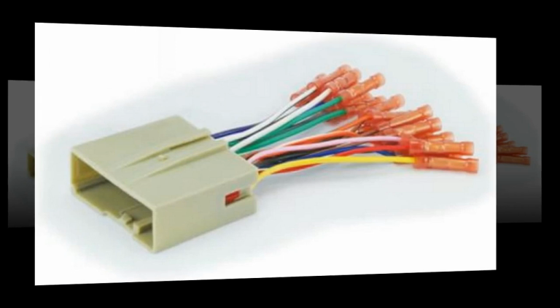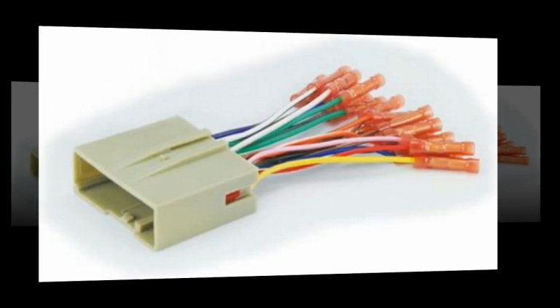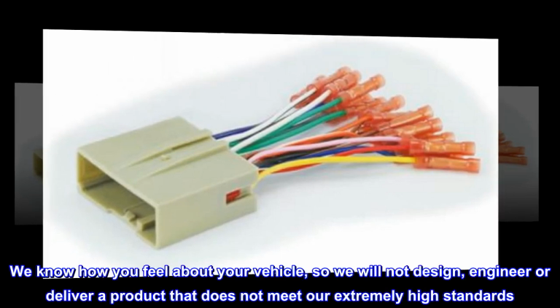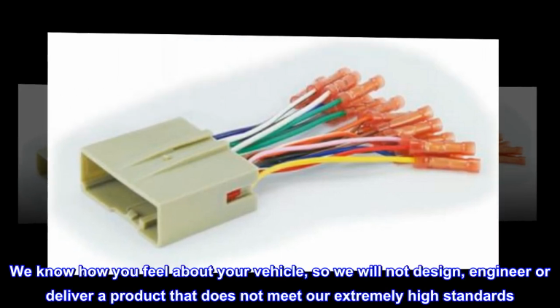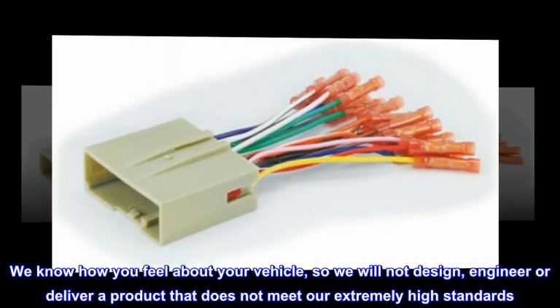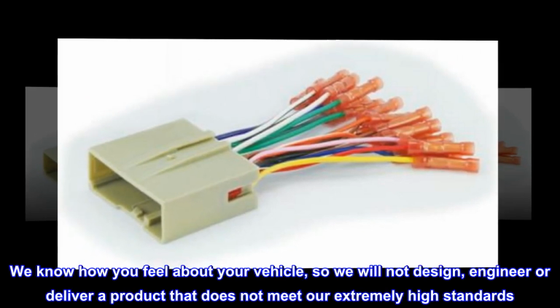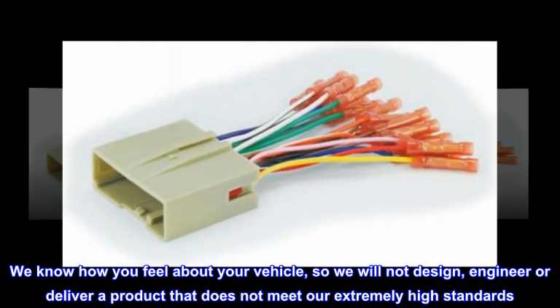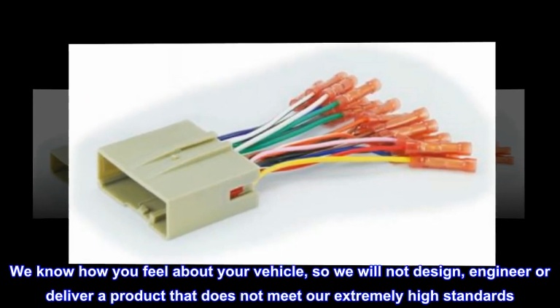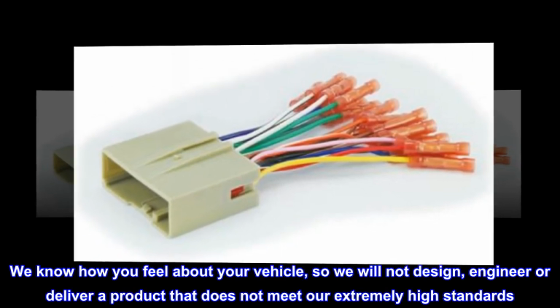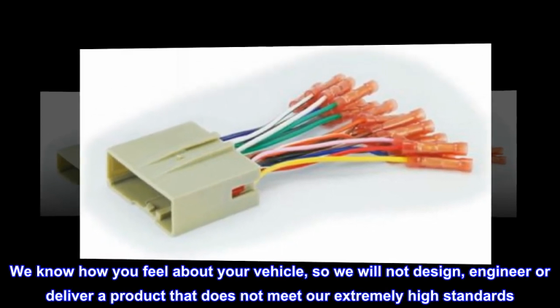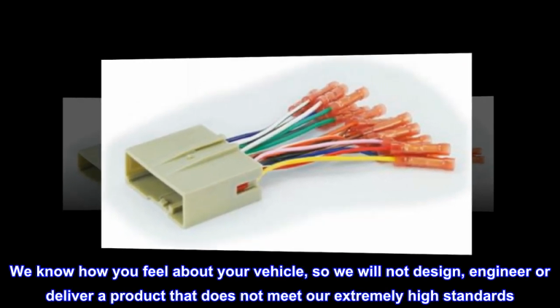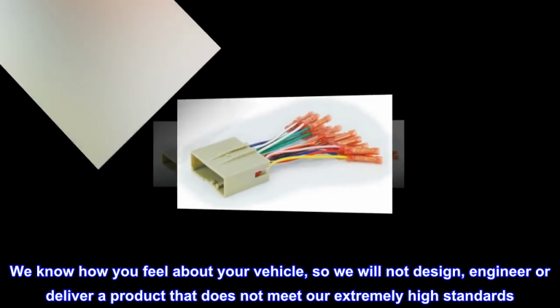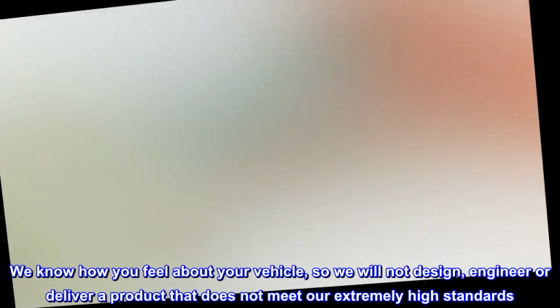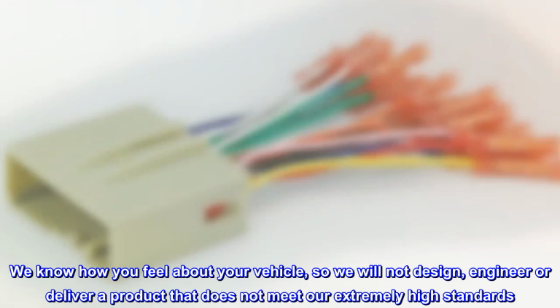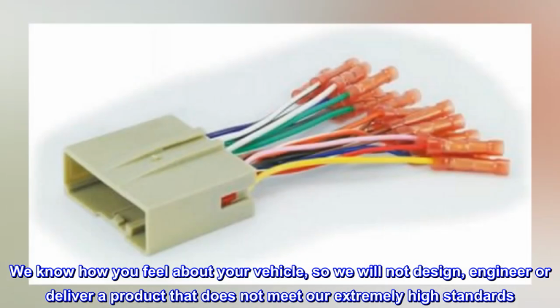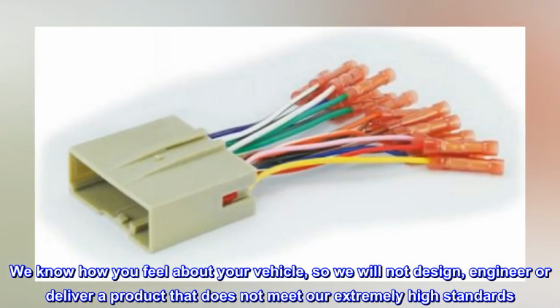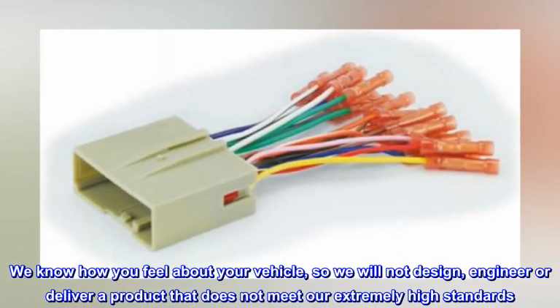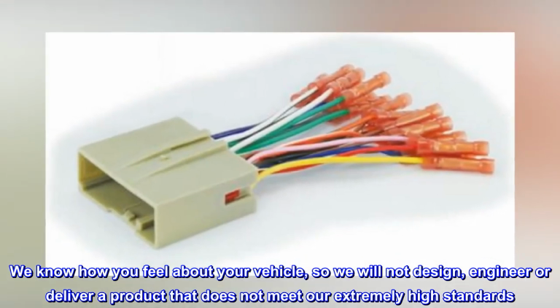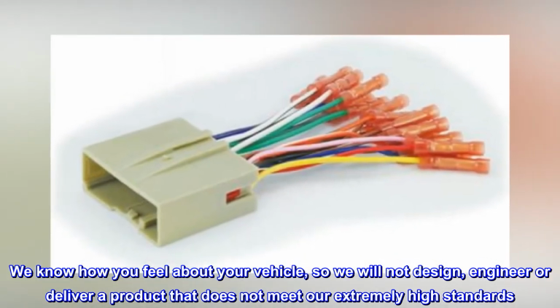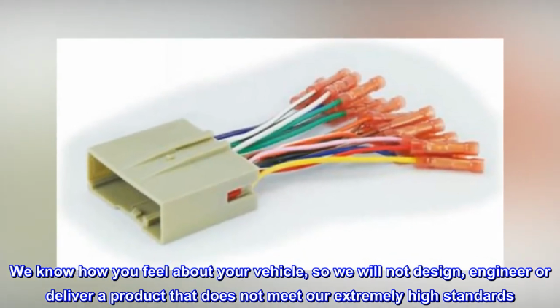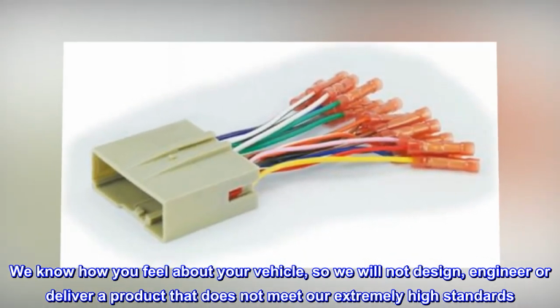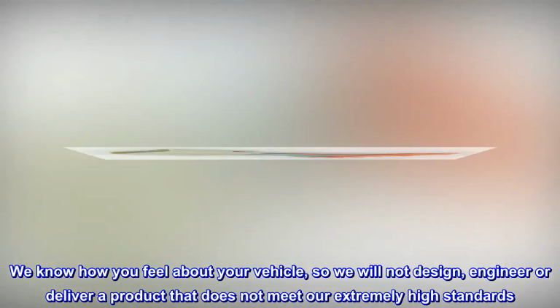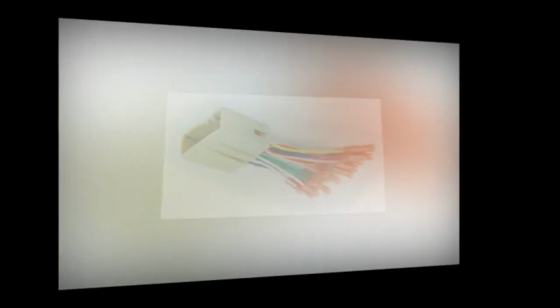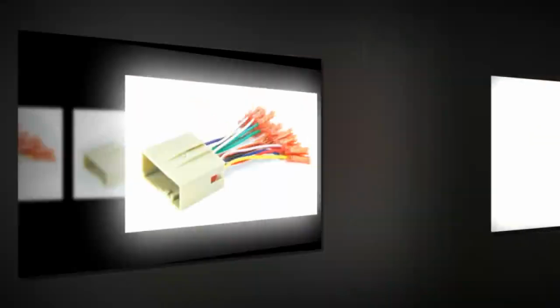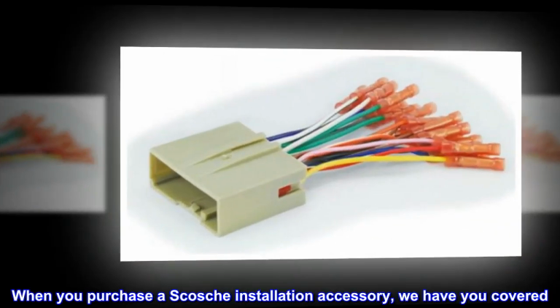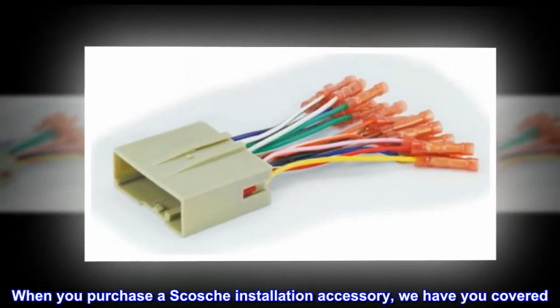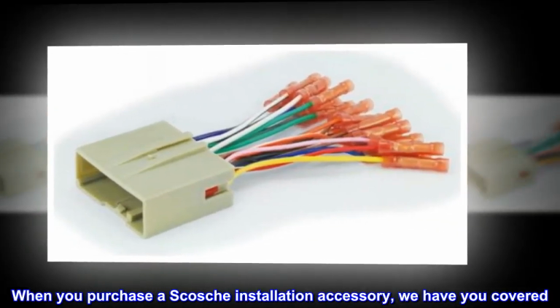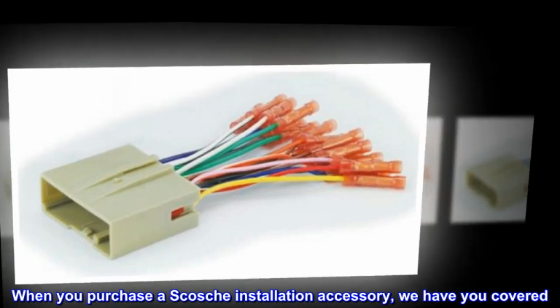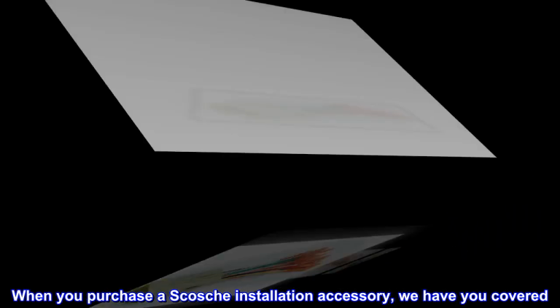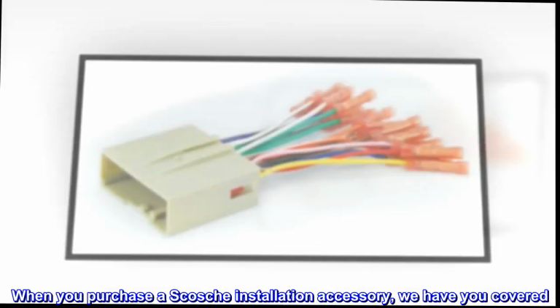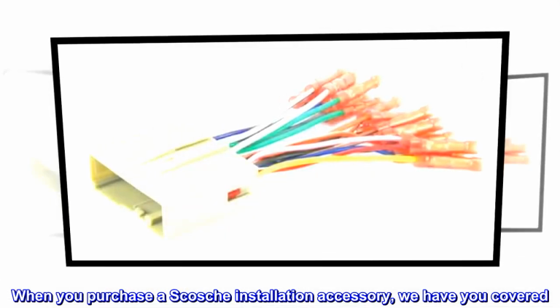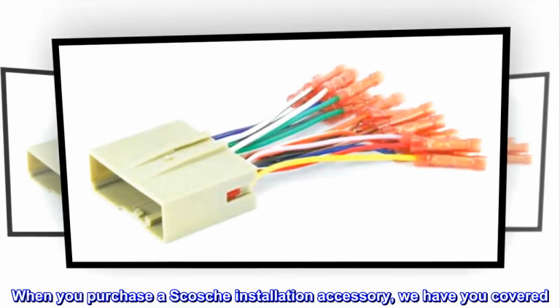We know how you feel about your vehicle, so we will not design, engineer, or deliver a product that does not meet our extremely high standards. When you purchase a Scosche installation accessory, we have you covered.